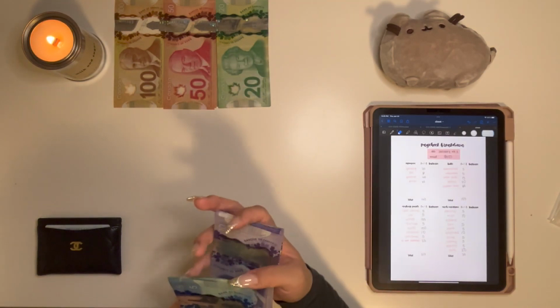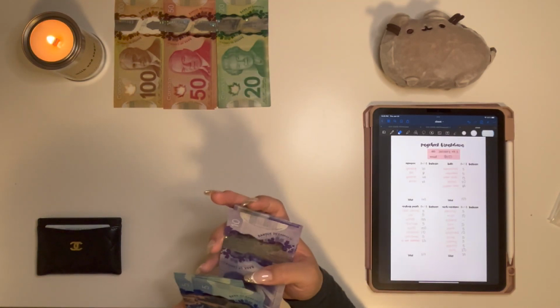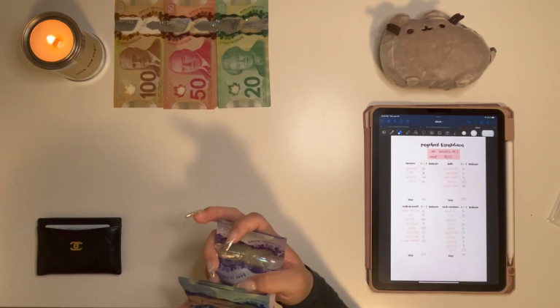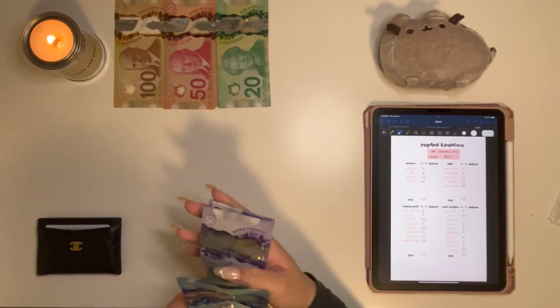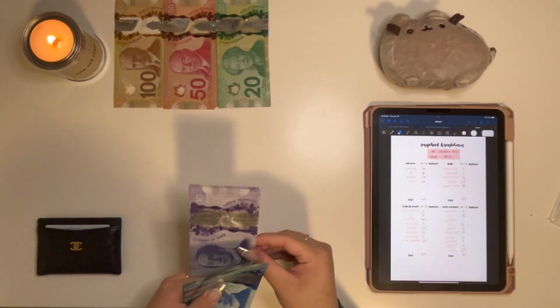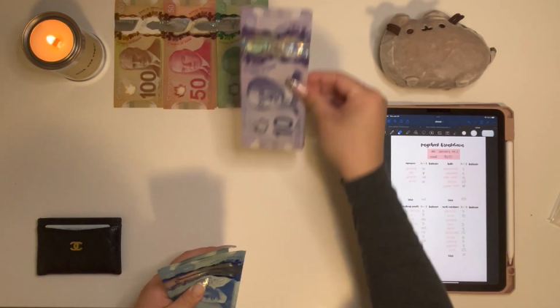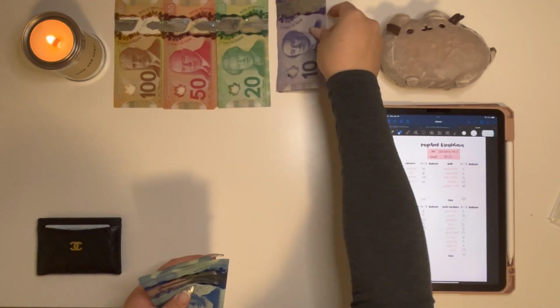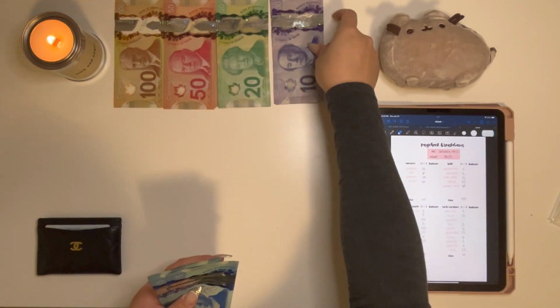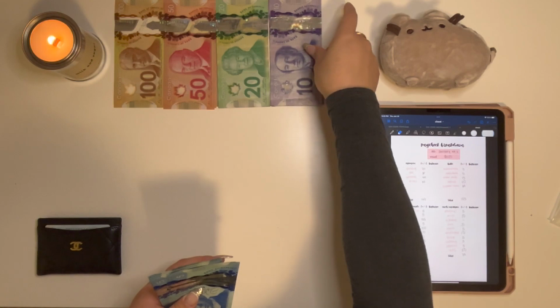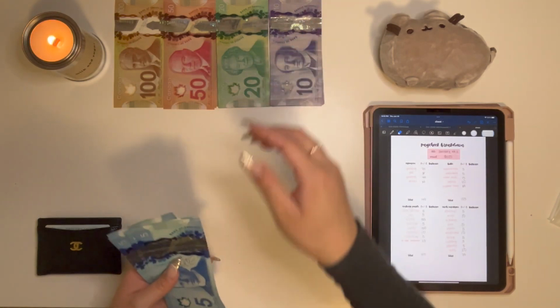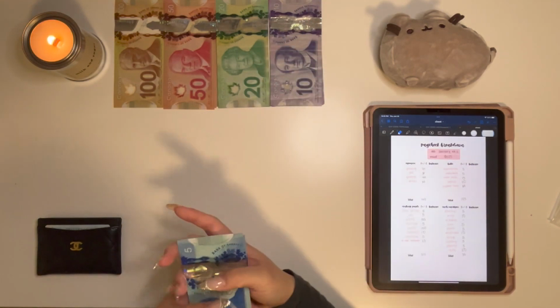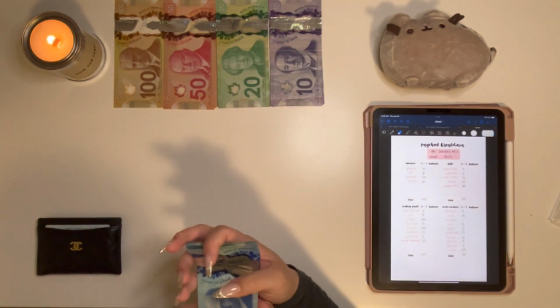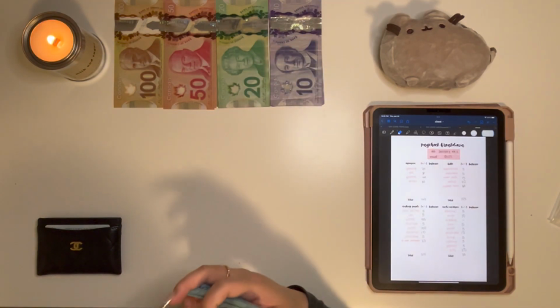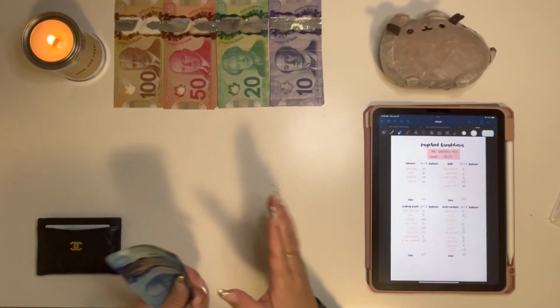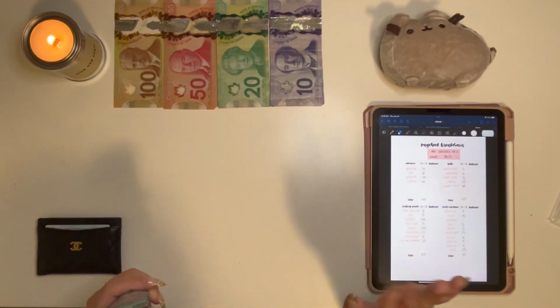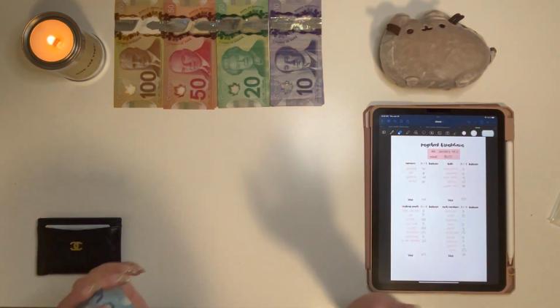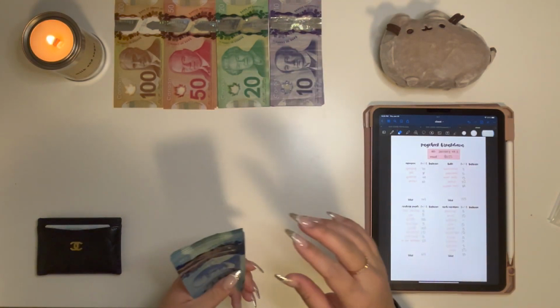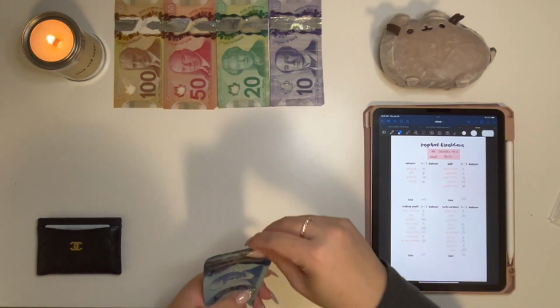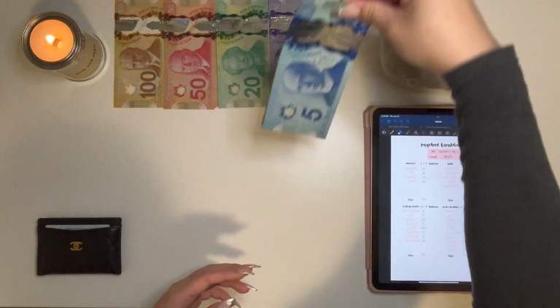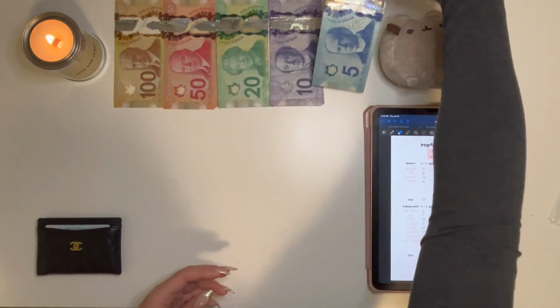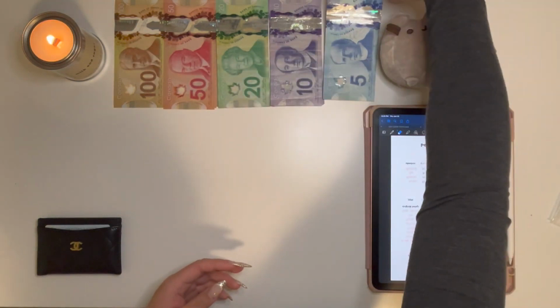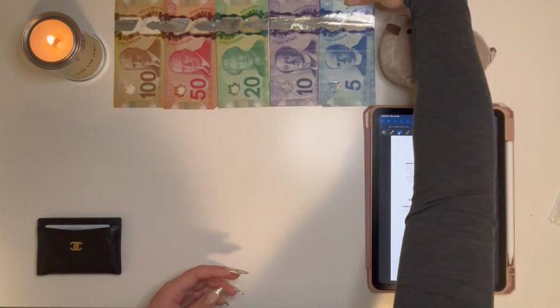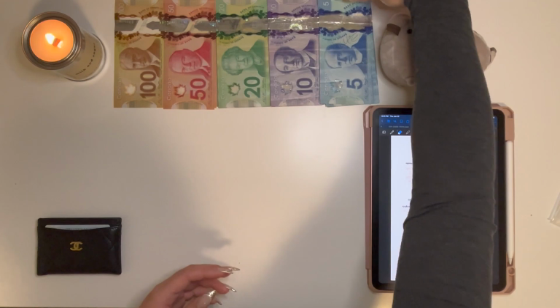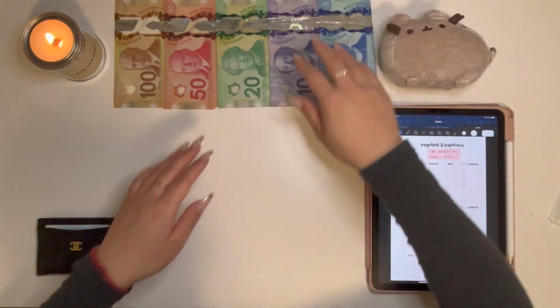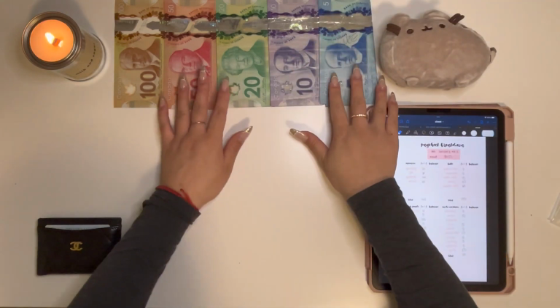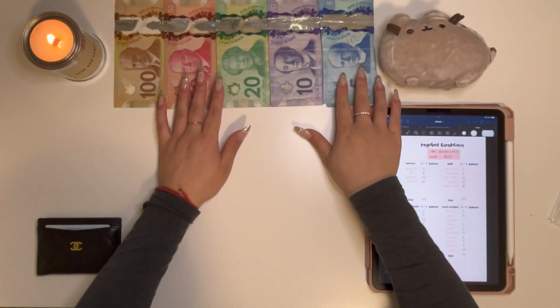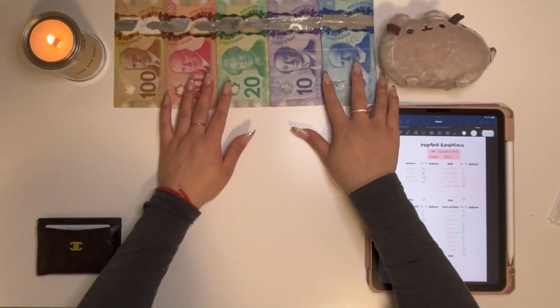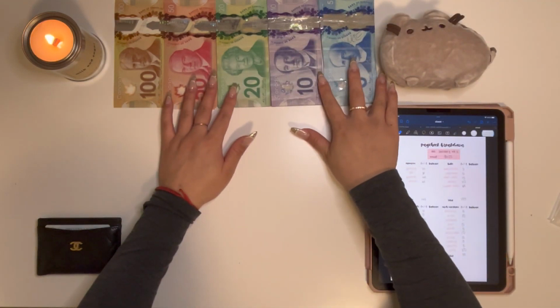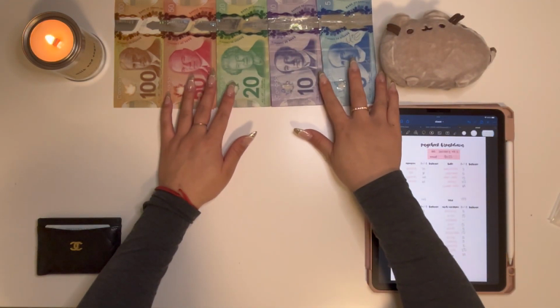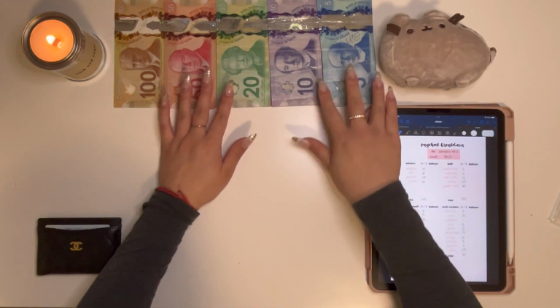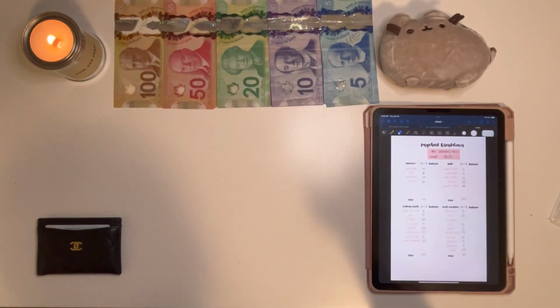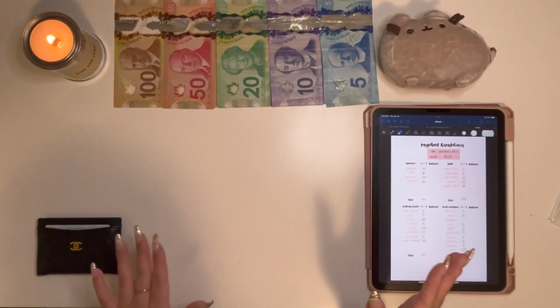Today is January 20th that I'm filming this, but this will be for the January 21st week, just because I know I'm not going to have time tomorrow to film, so I'm filming a day early.